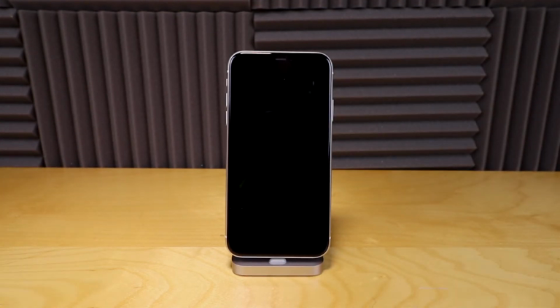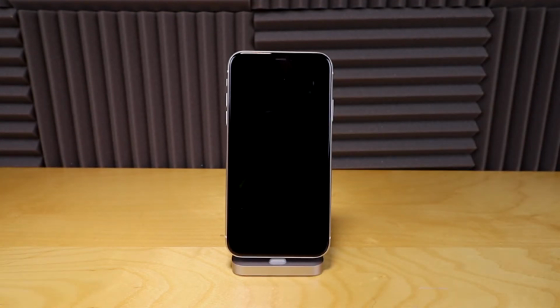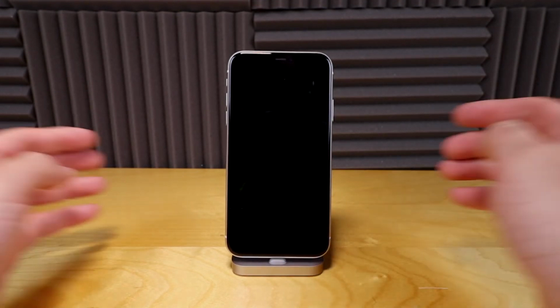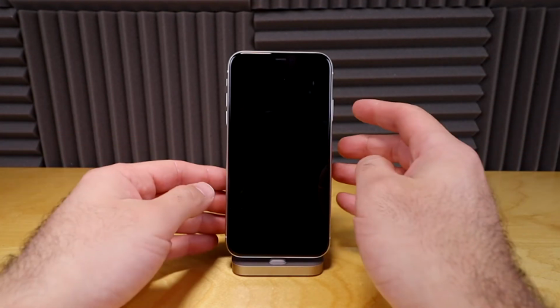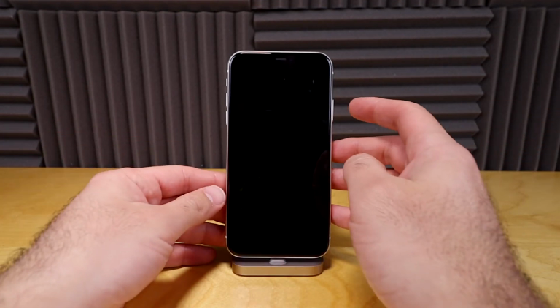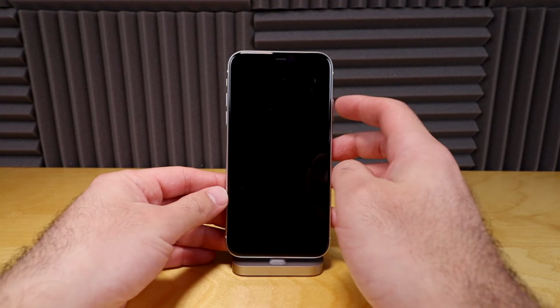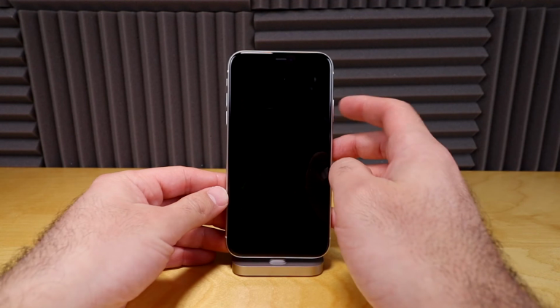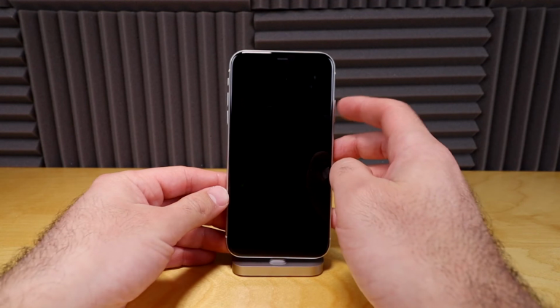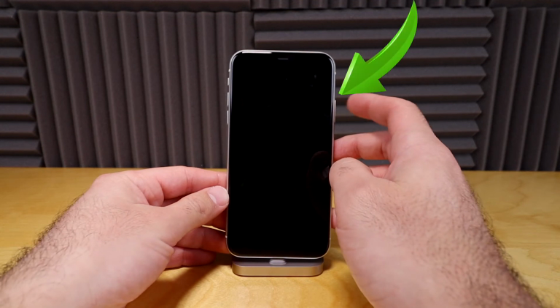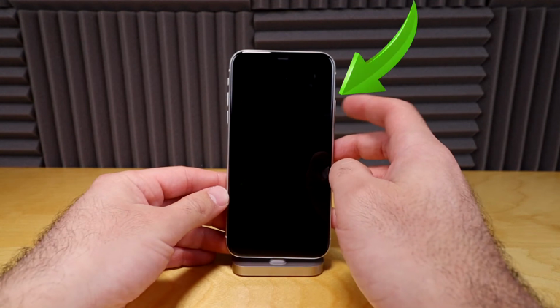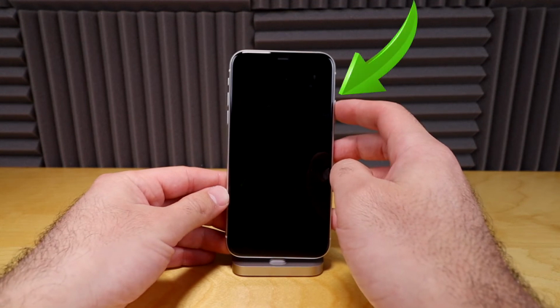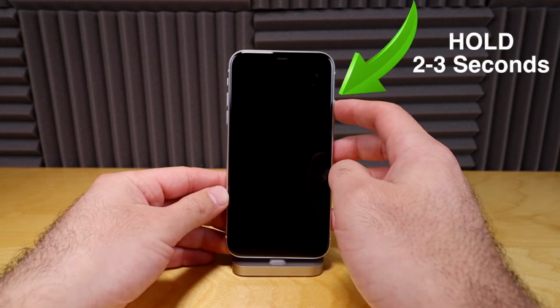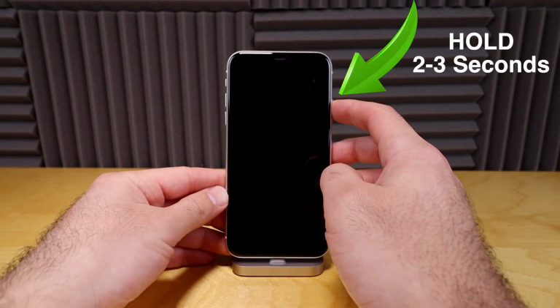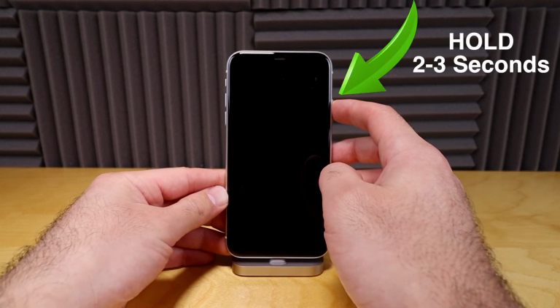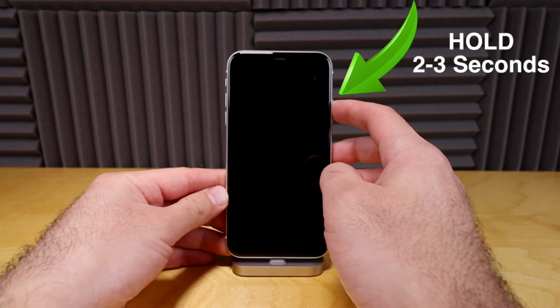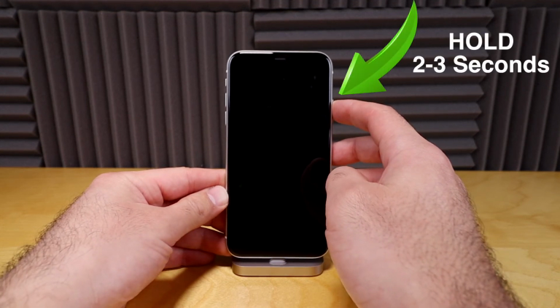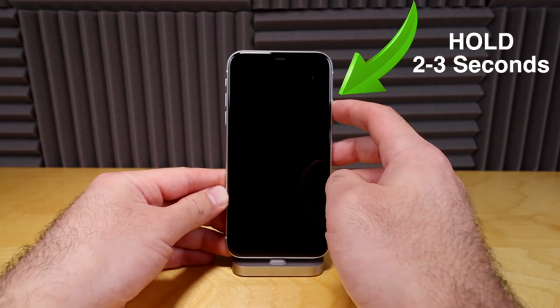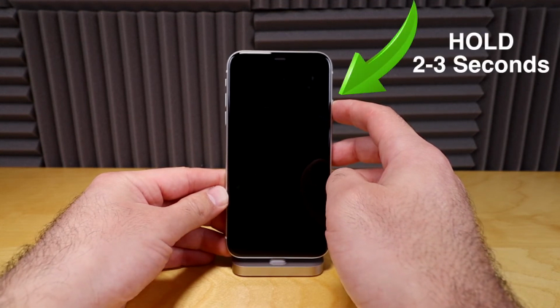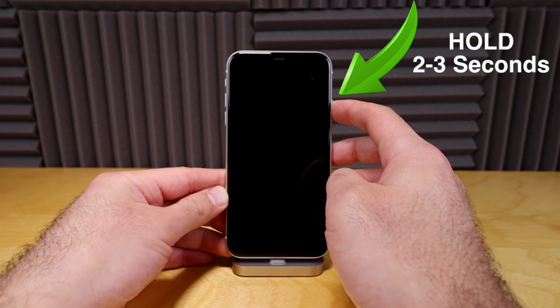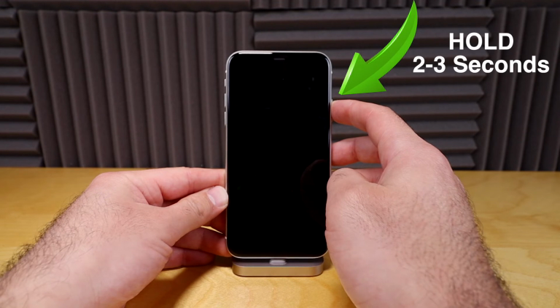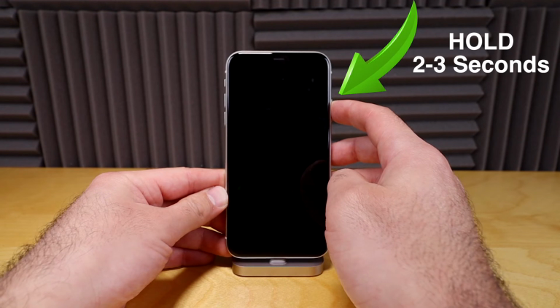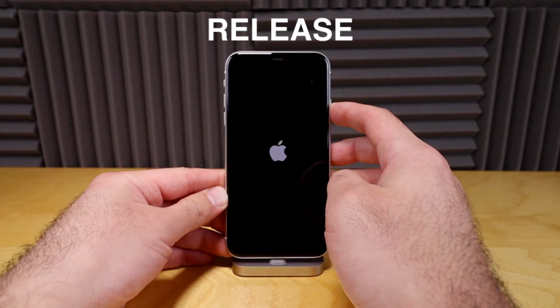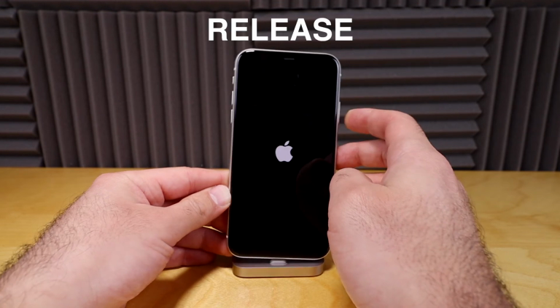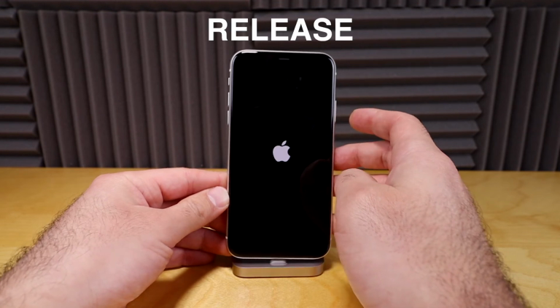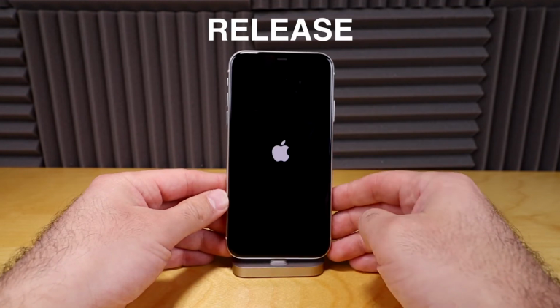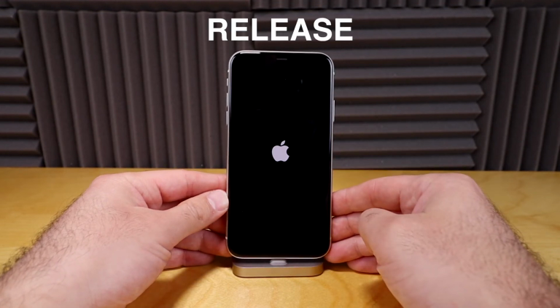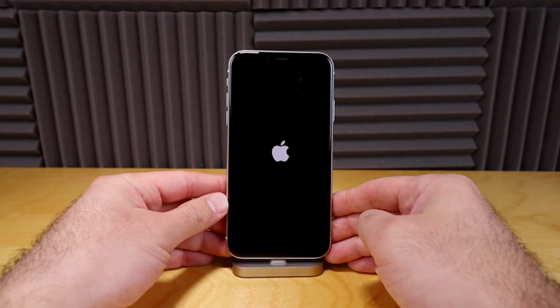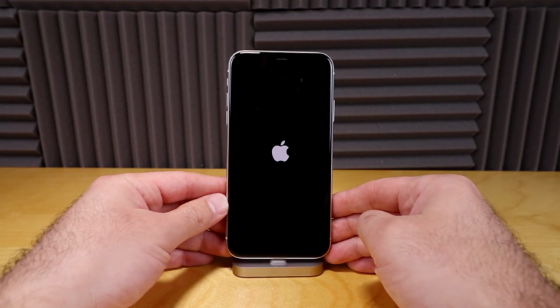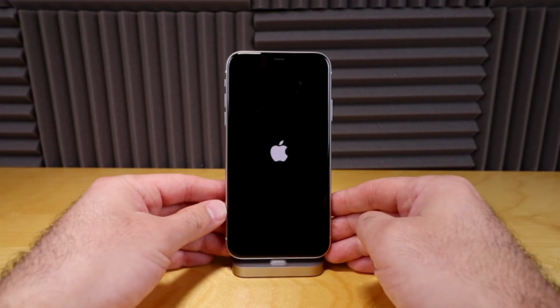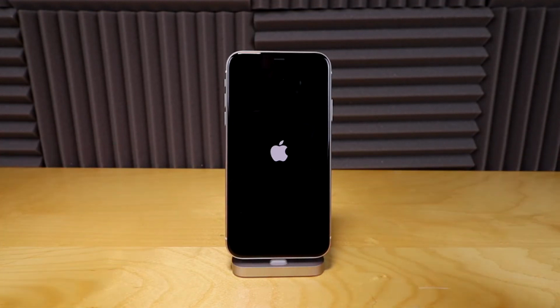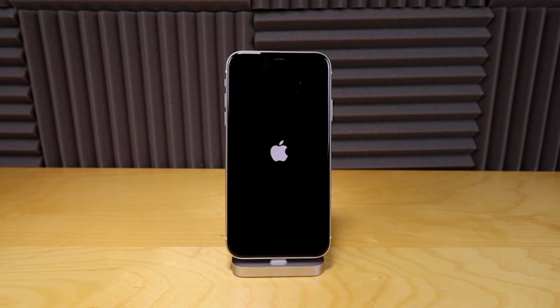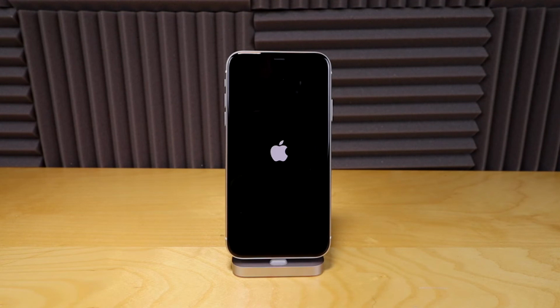And to turn your phone back on, all you're gonna do is hold down the side power button for about two or three seconds until you see the Apple logo. The Apple logo is coming back on and your phone will completely restart.